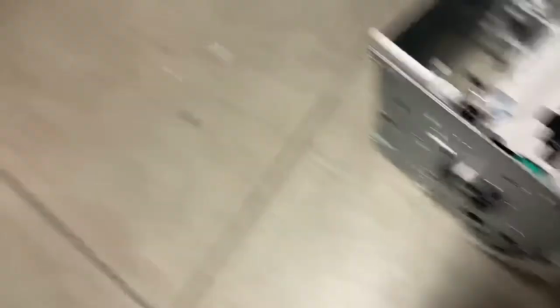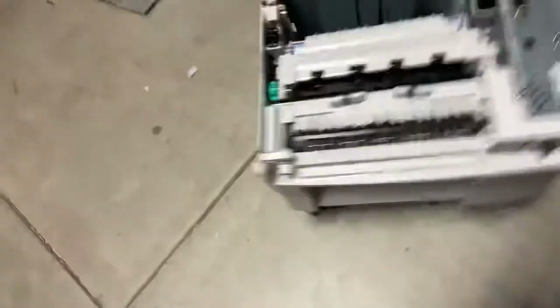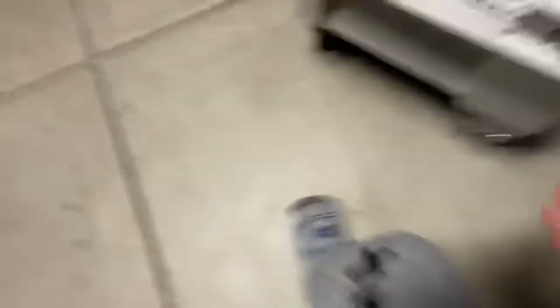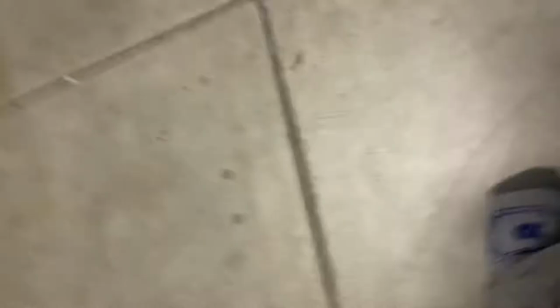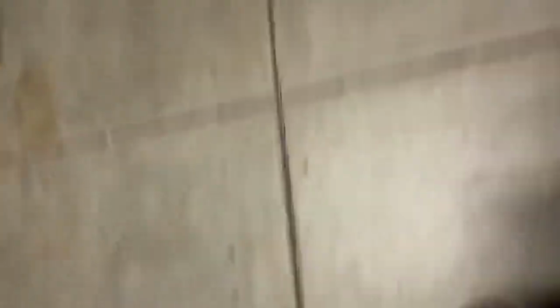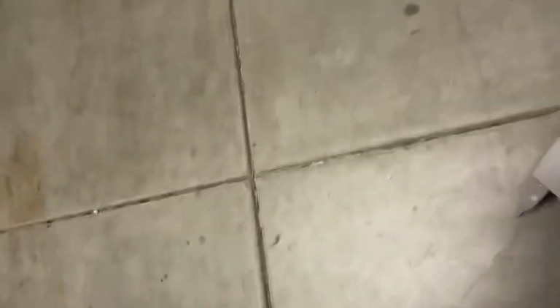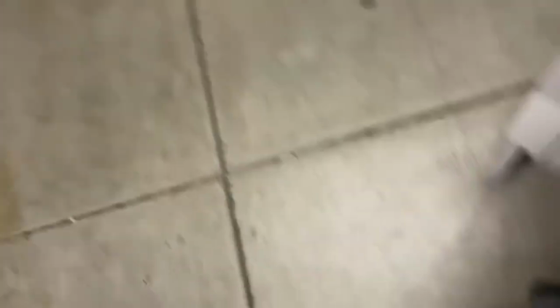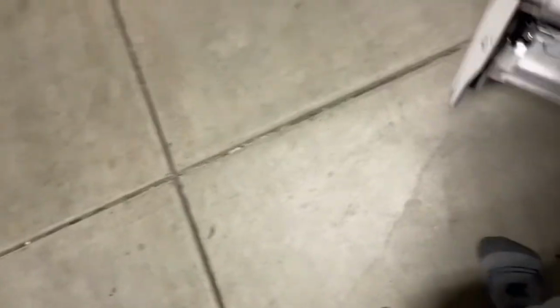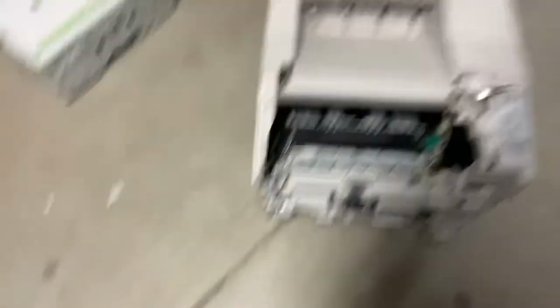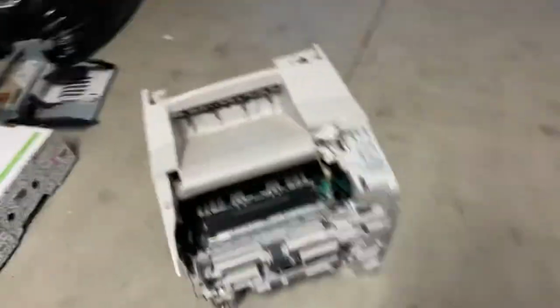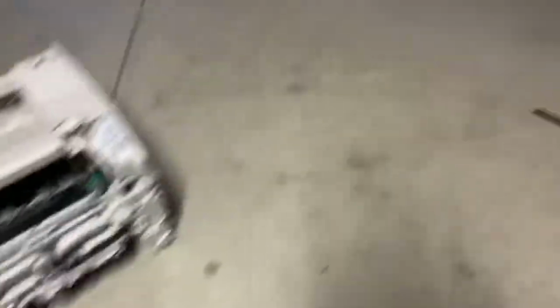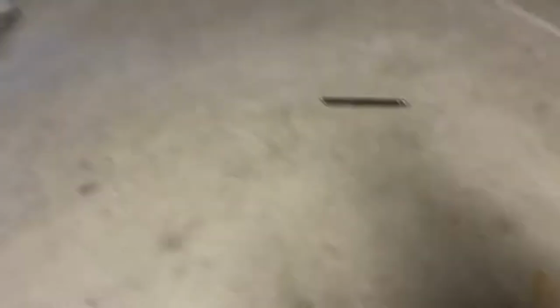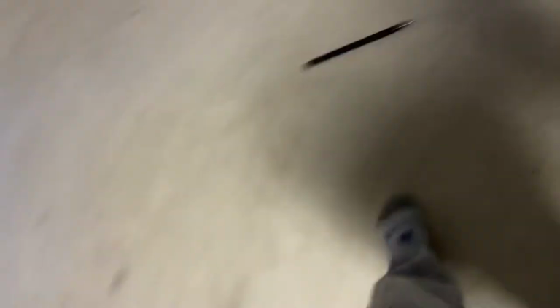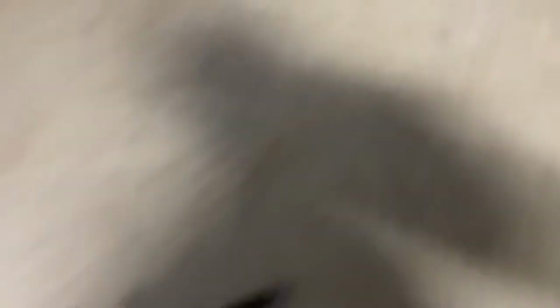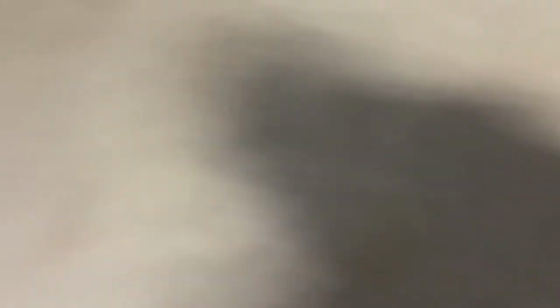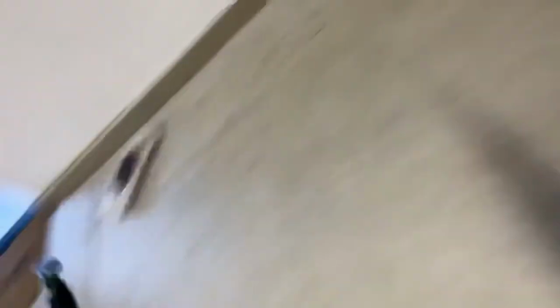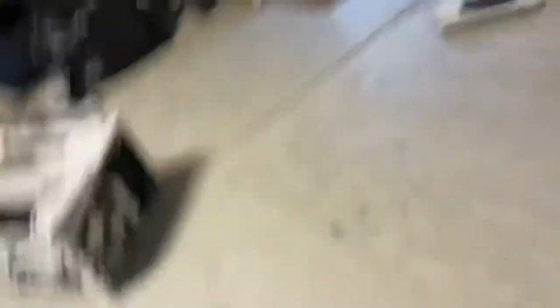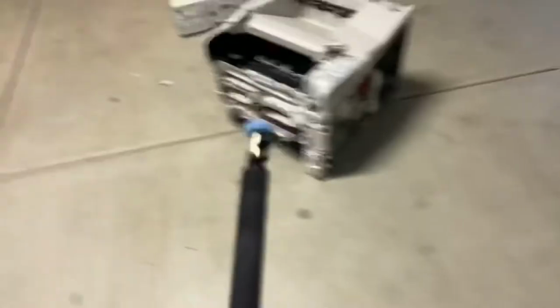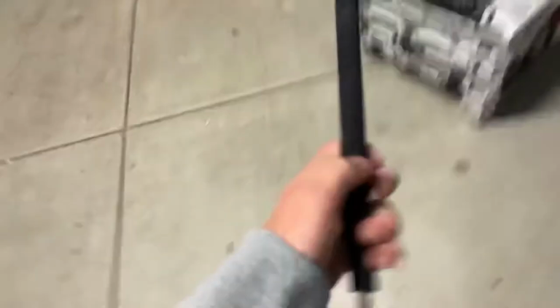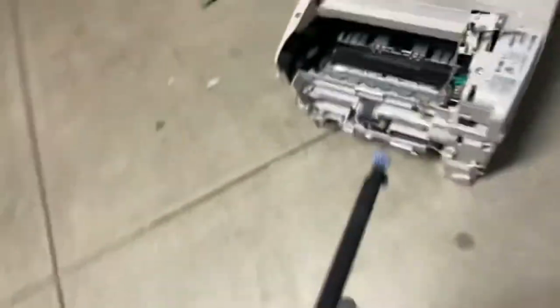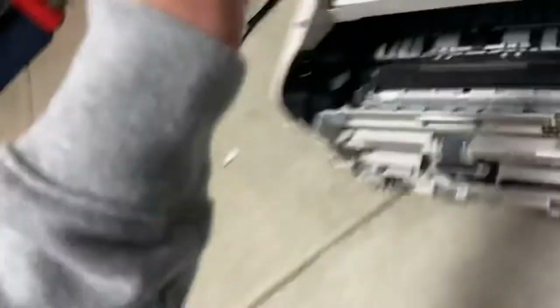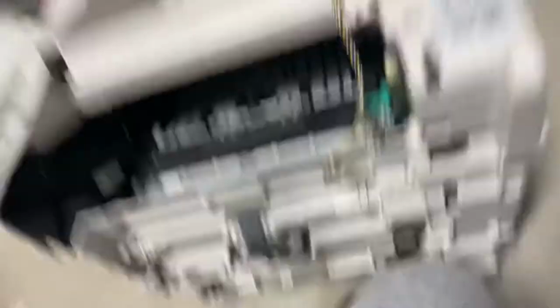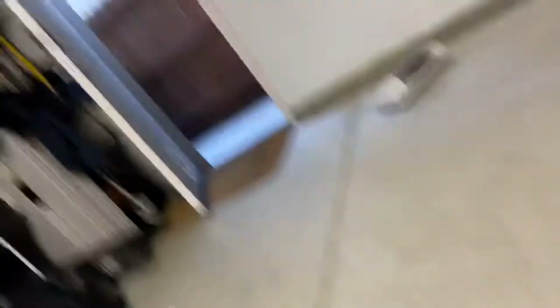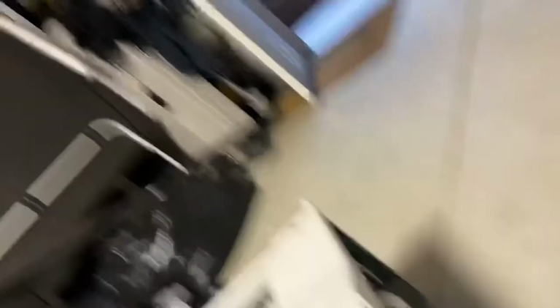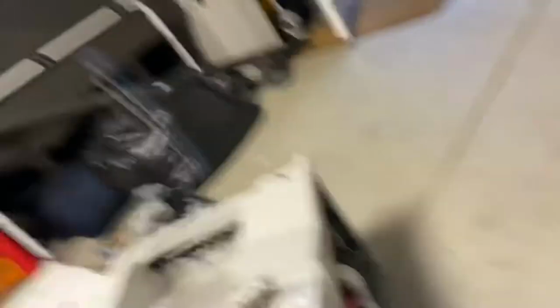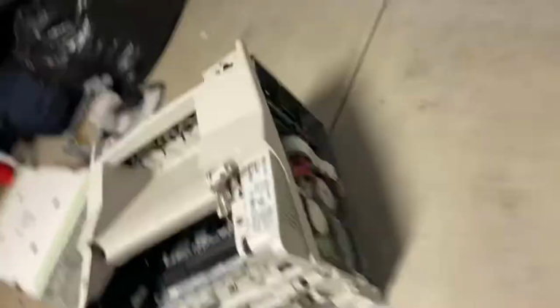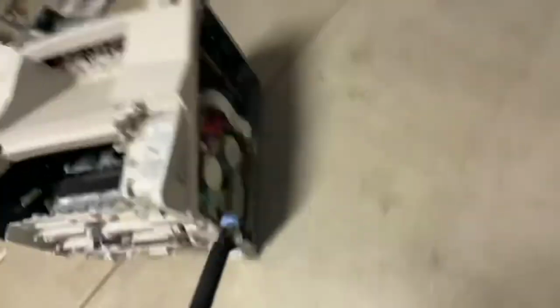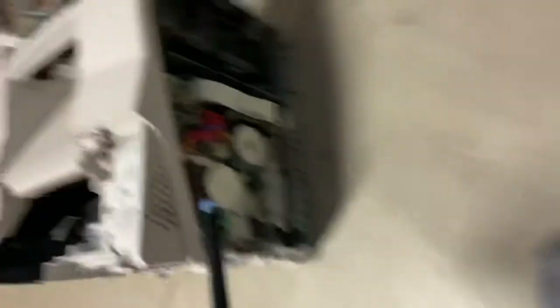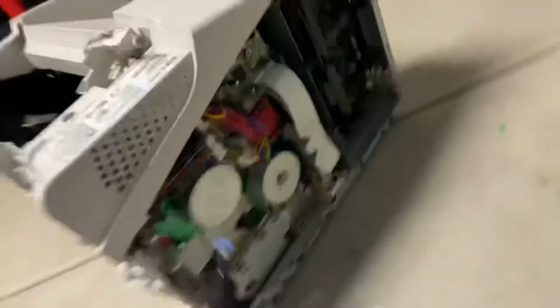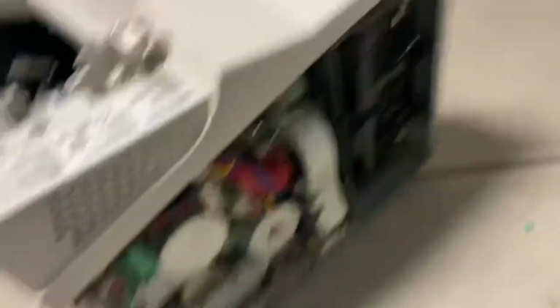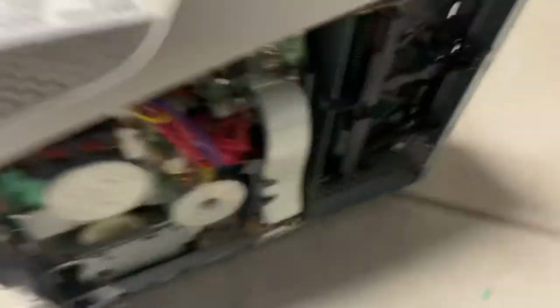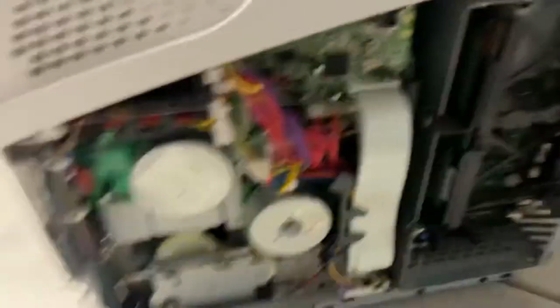You have to fix your mom's printer. If you need to print something for school, take their printer and just go bang it. That will tell them you don't like school.